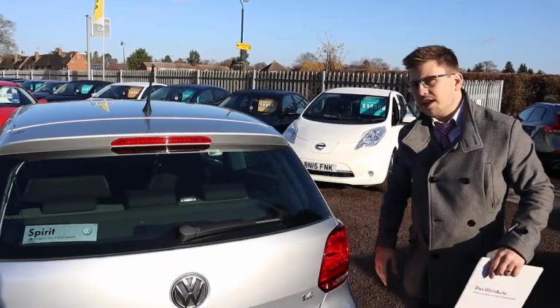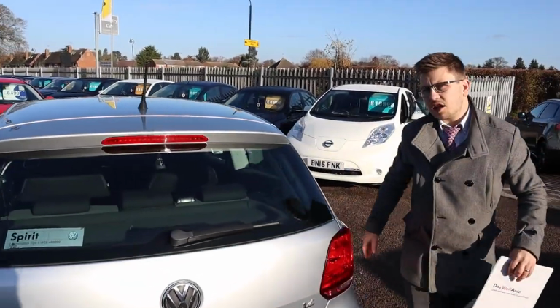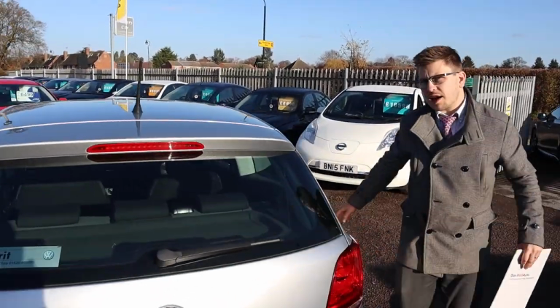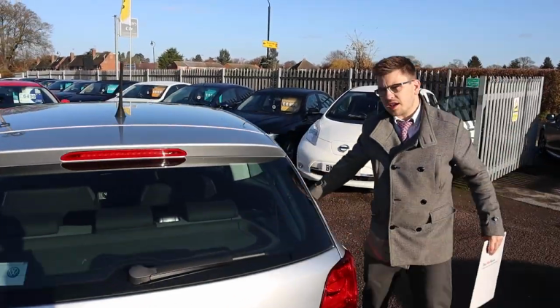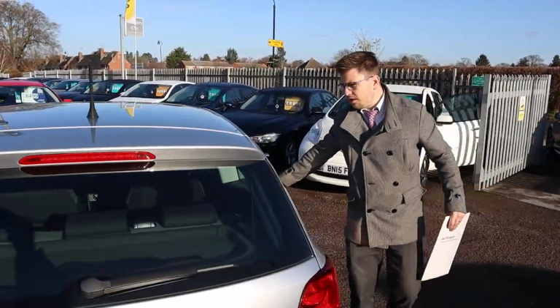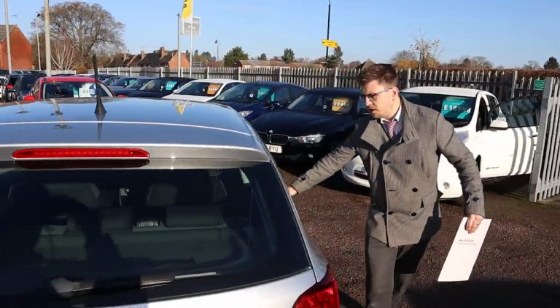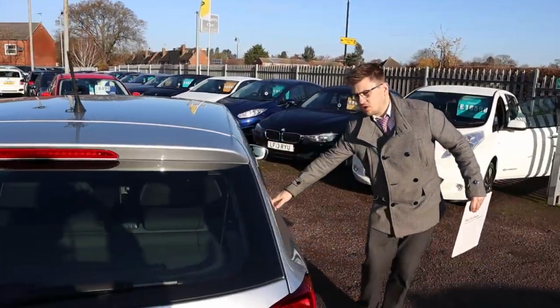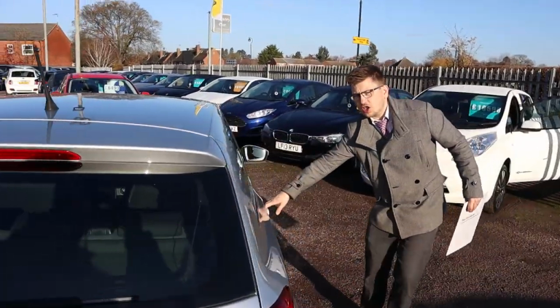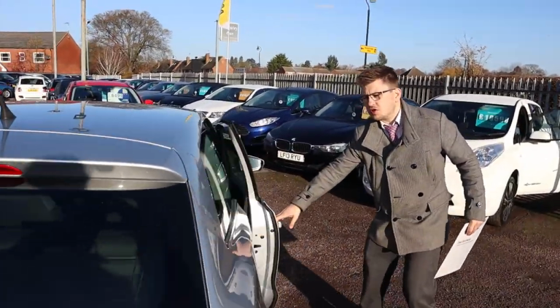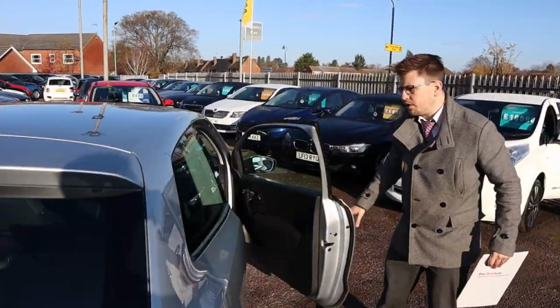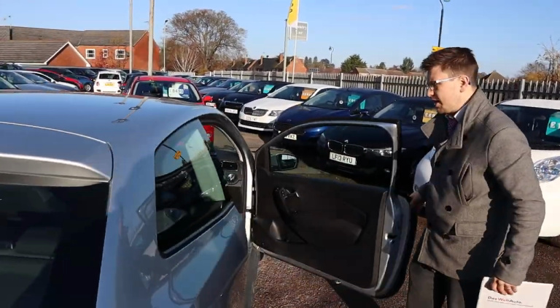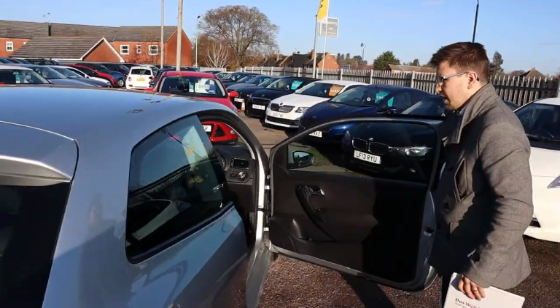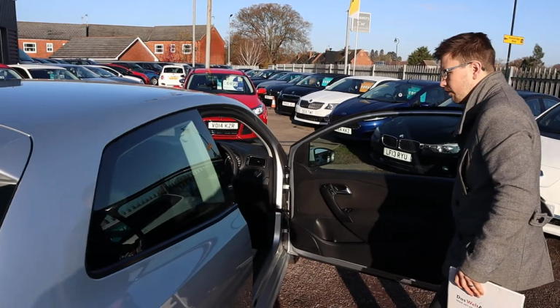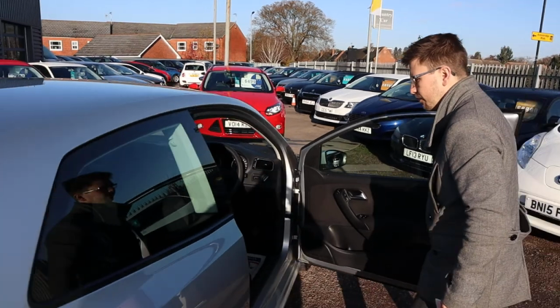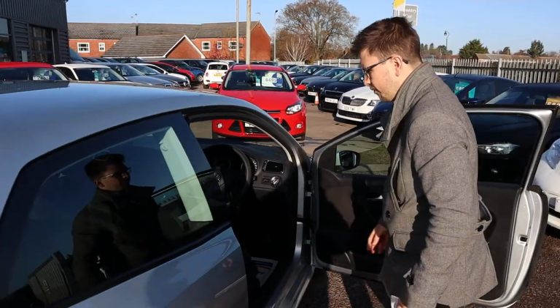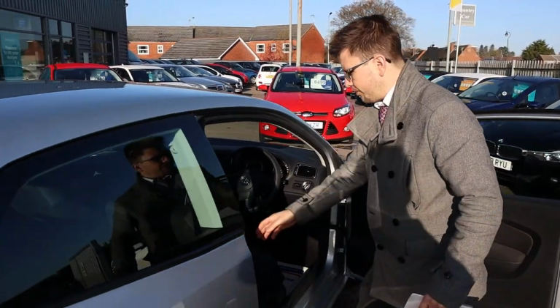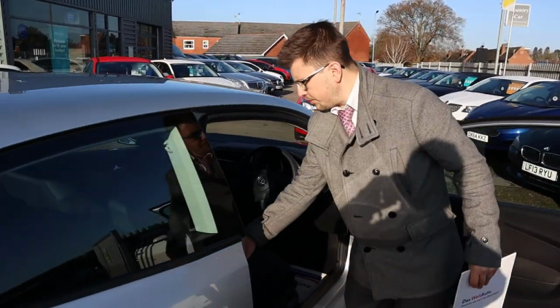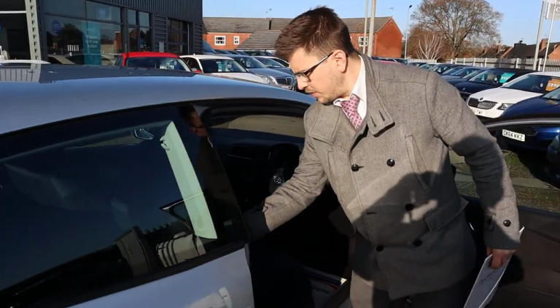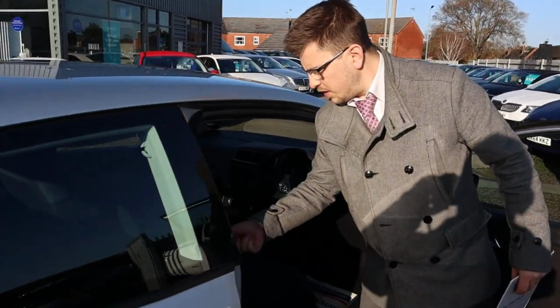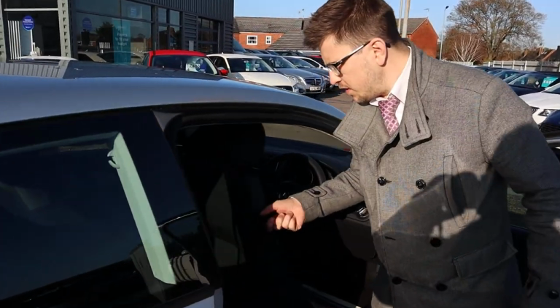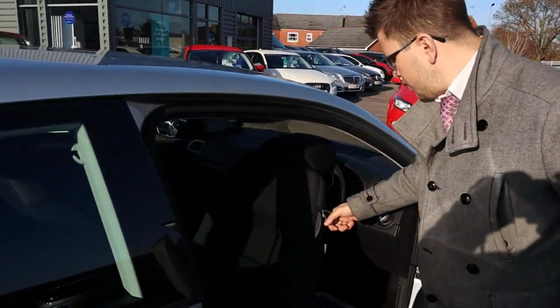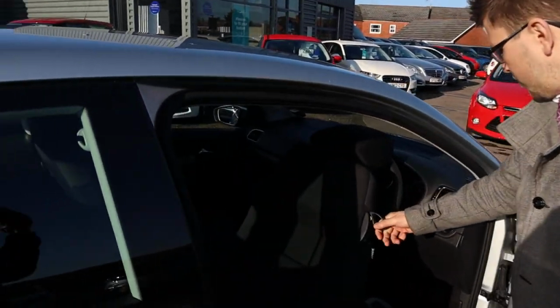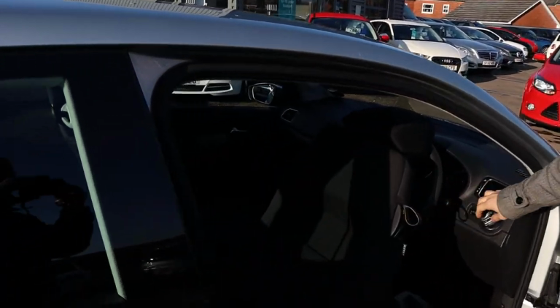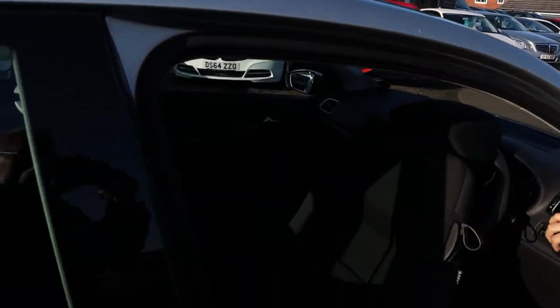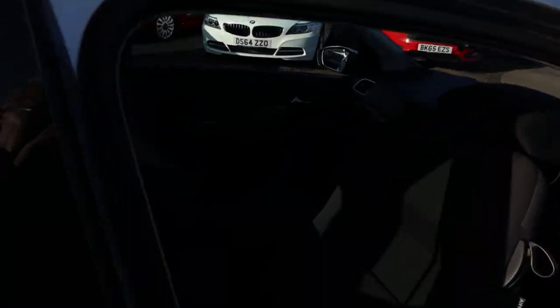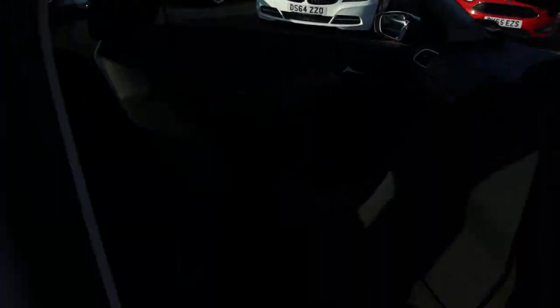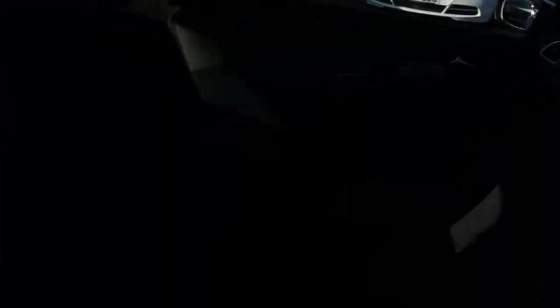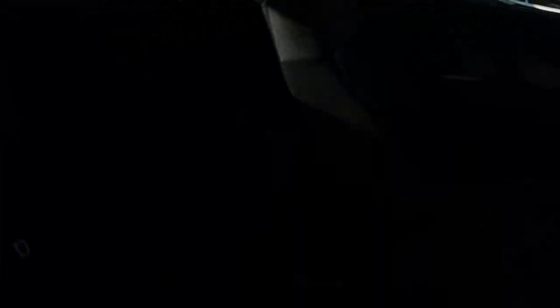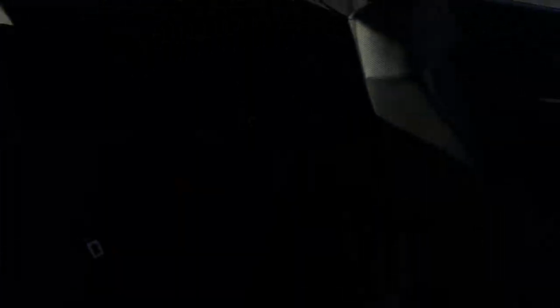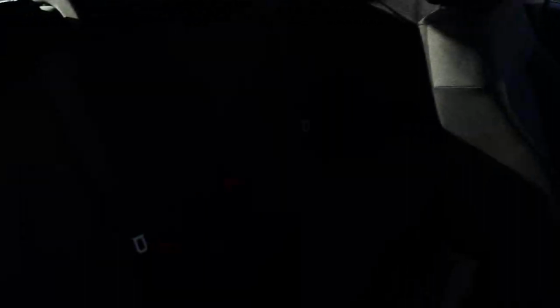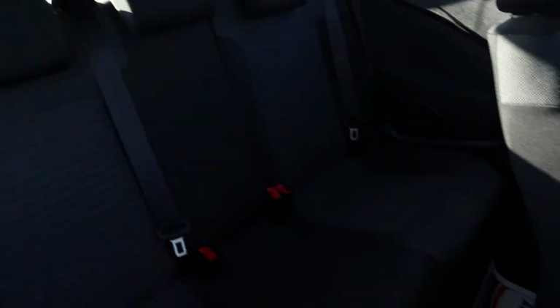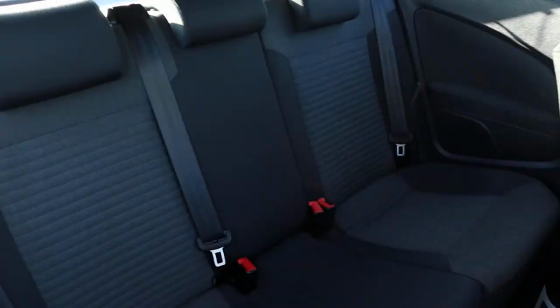Inside the back of the car you've got a two-tone interior, complete with ISOFIX.